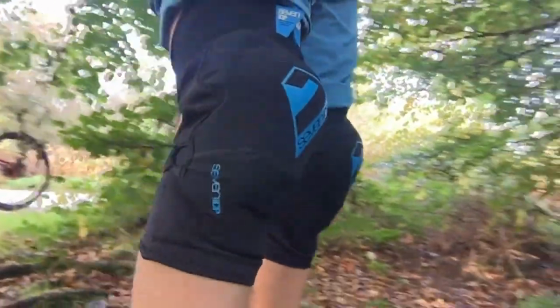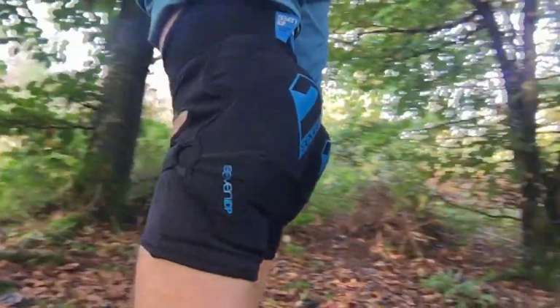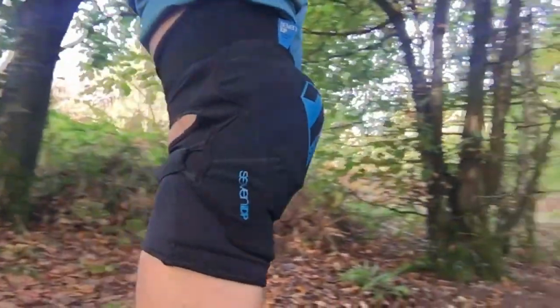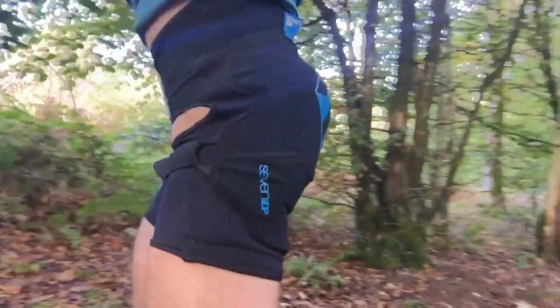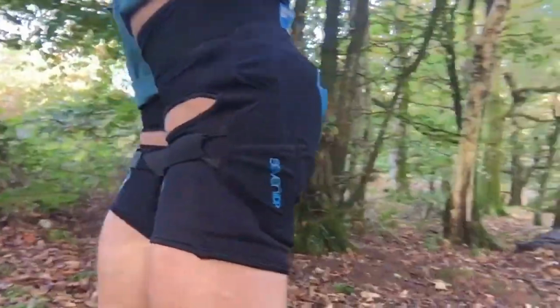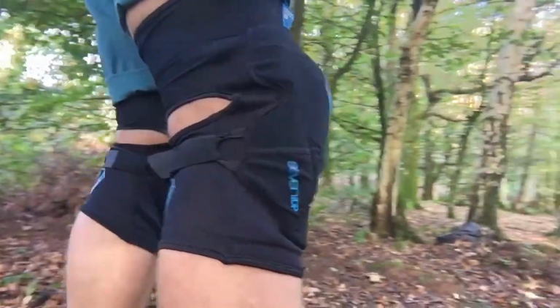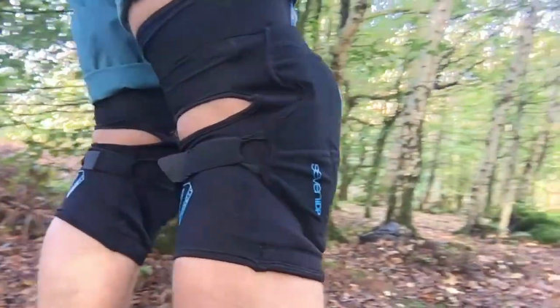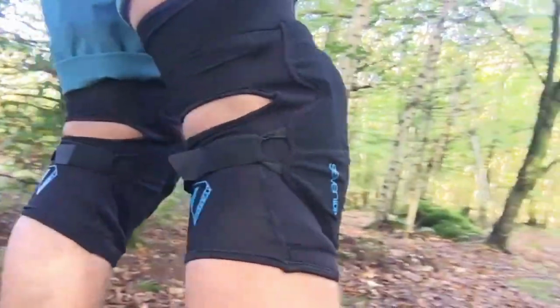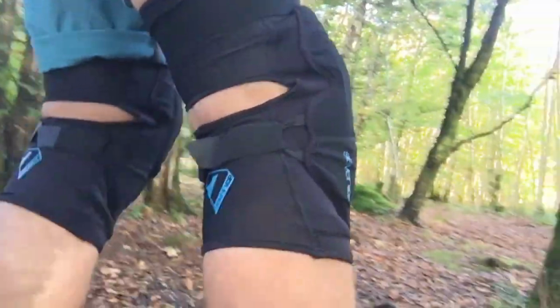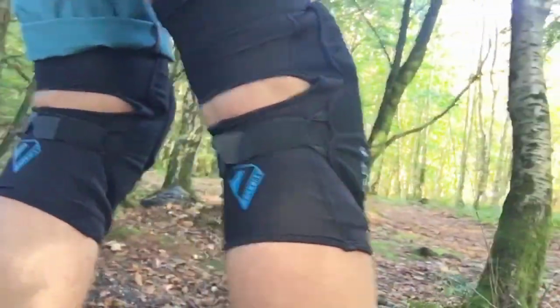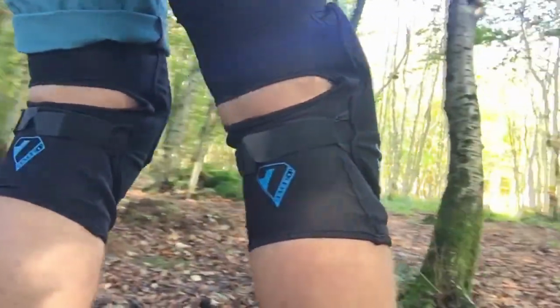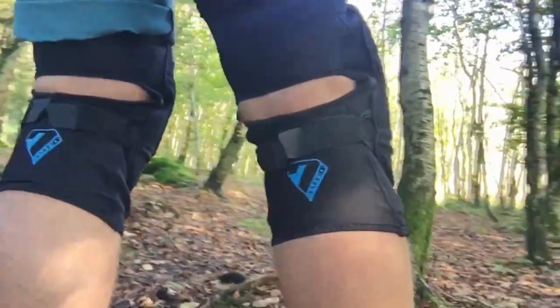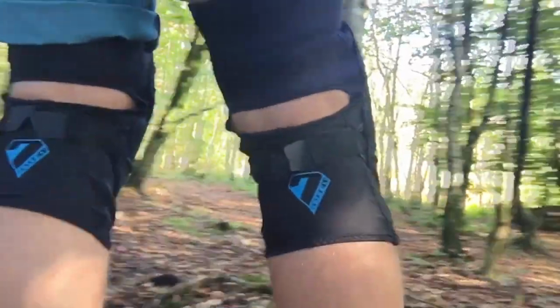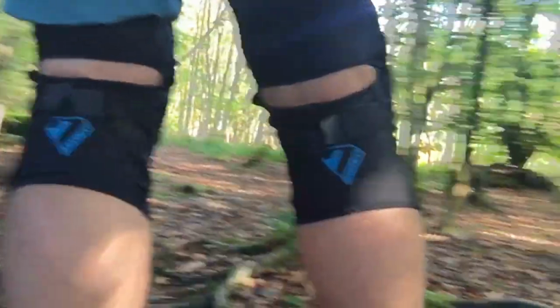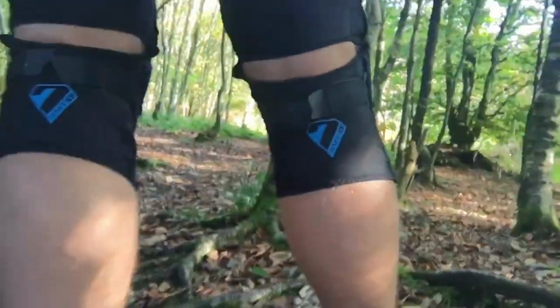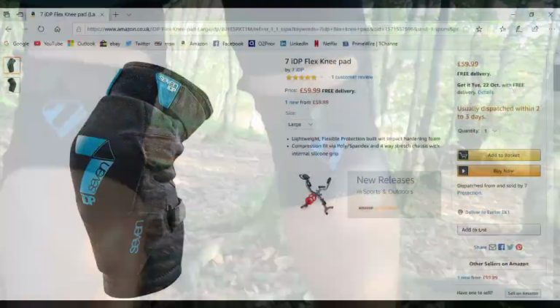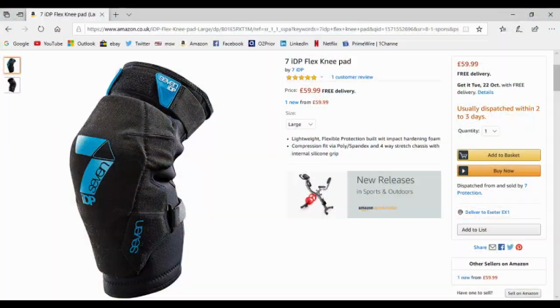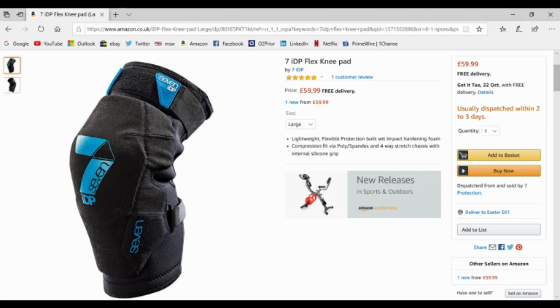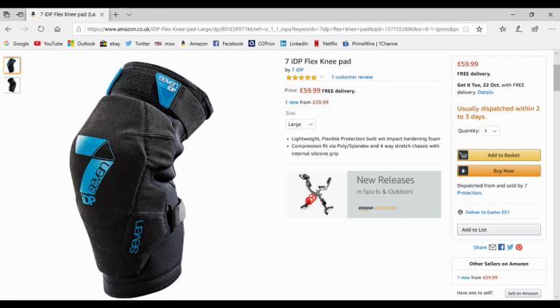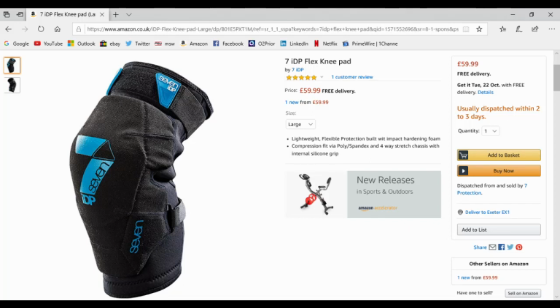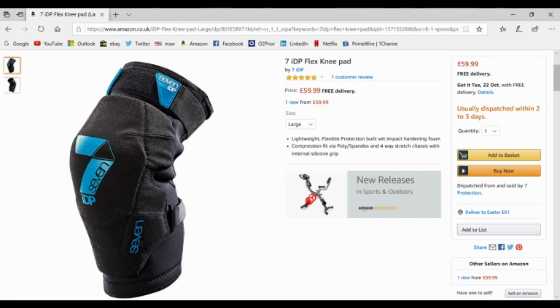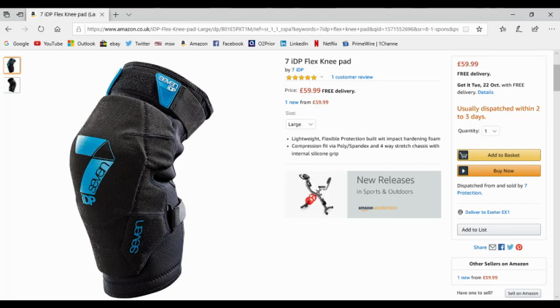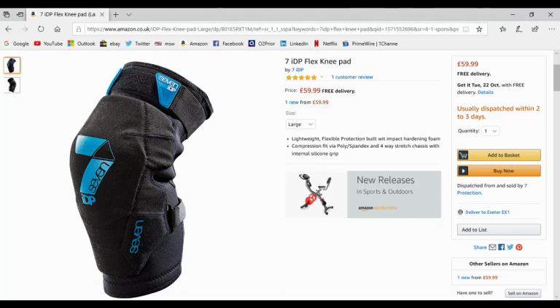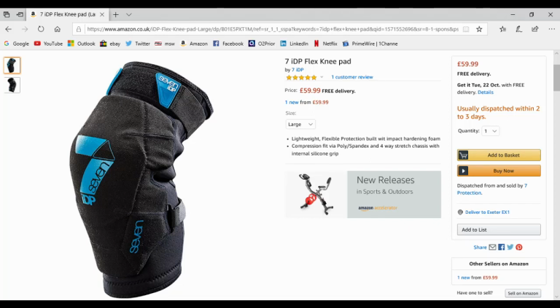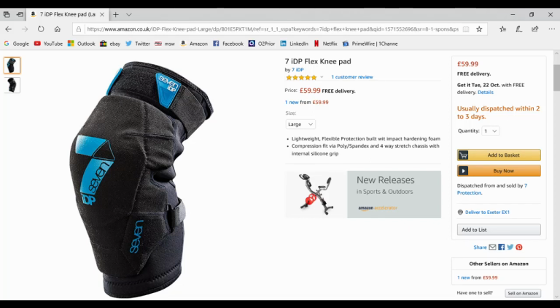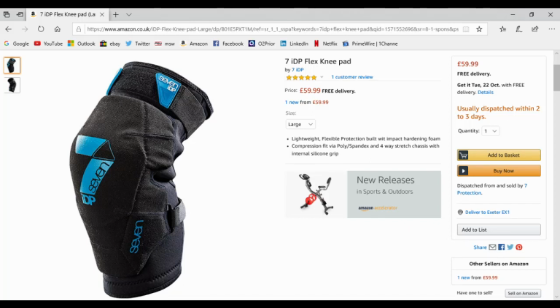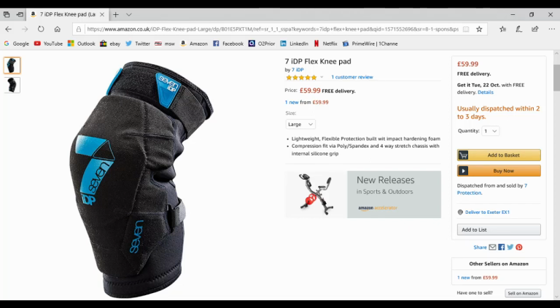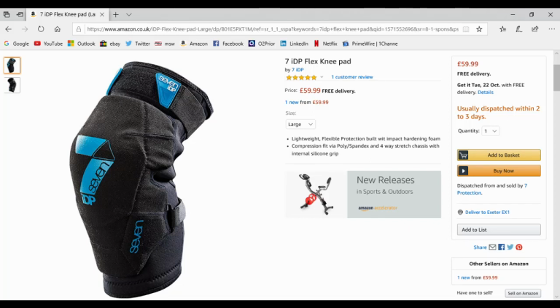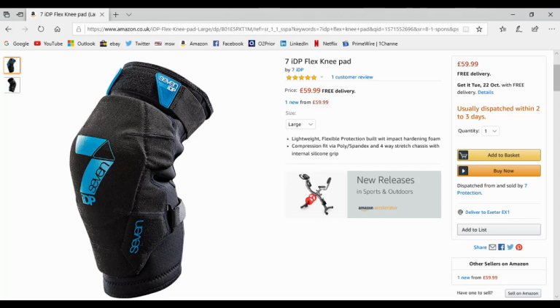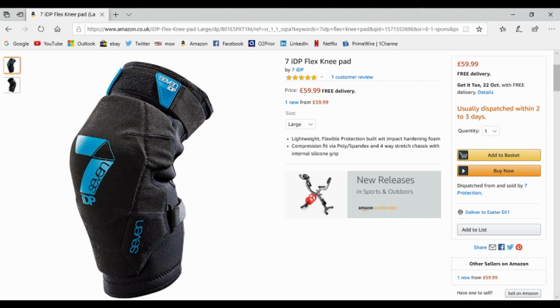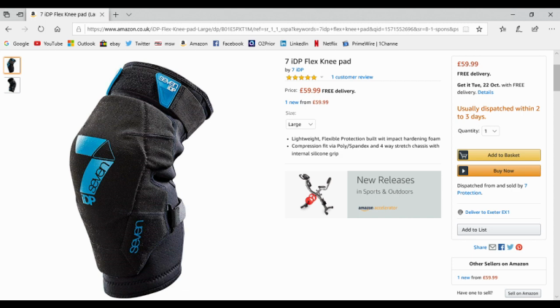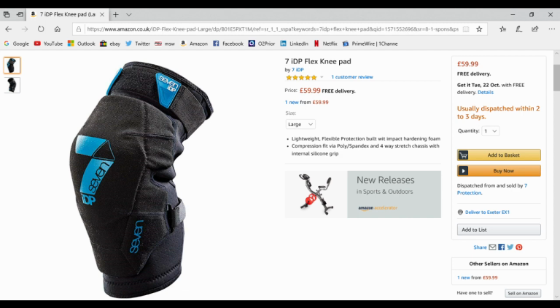For the last six months I've been using the Flex from 7IDP. I got mine from Amazon in the UK for between £50 to £60, and I'll leave a link in the description for anyone who wants to take a look.